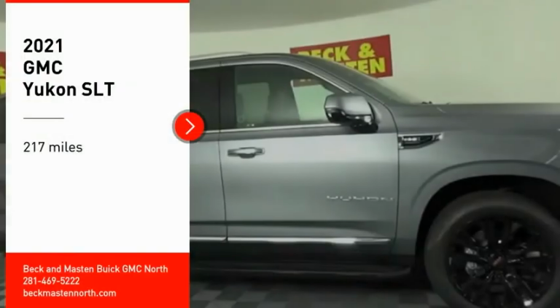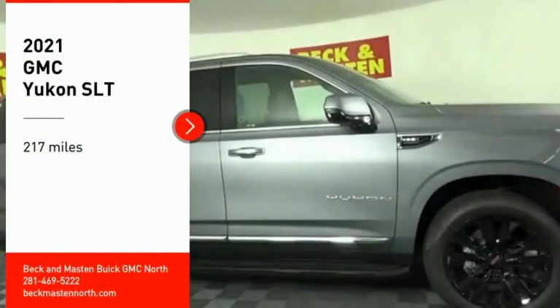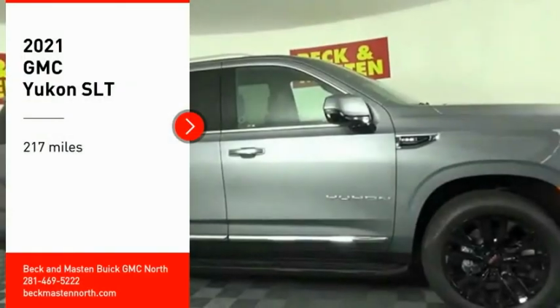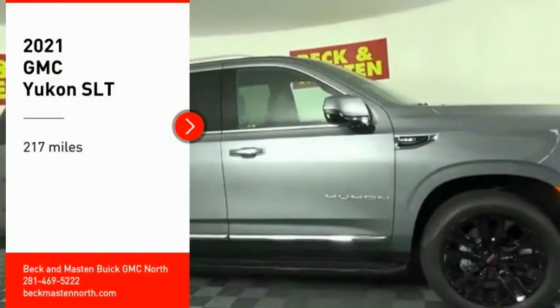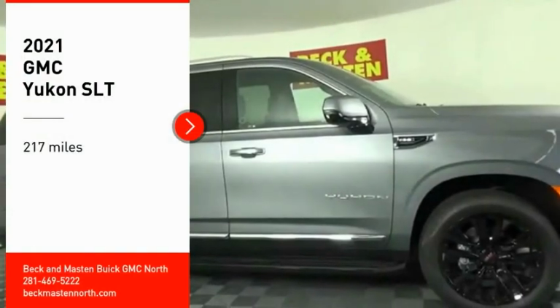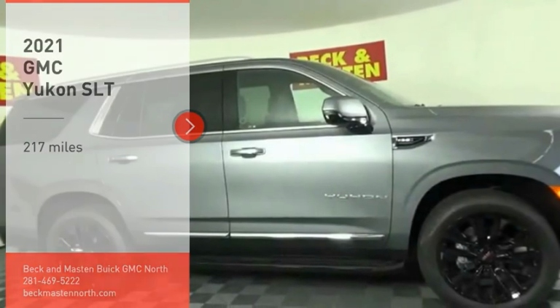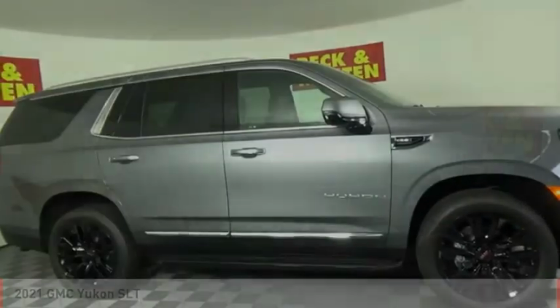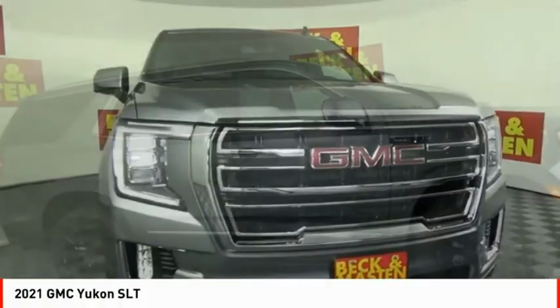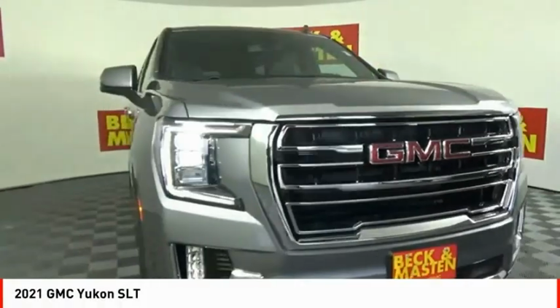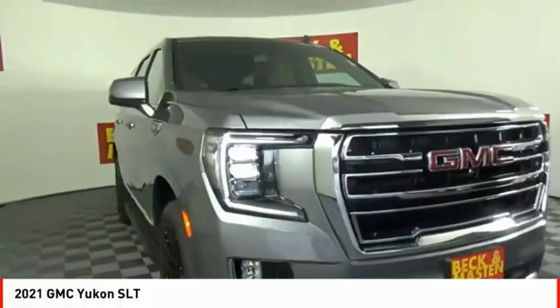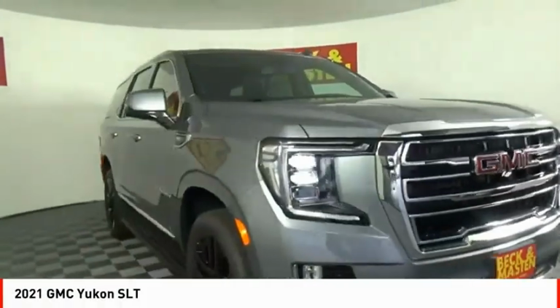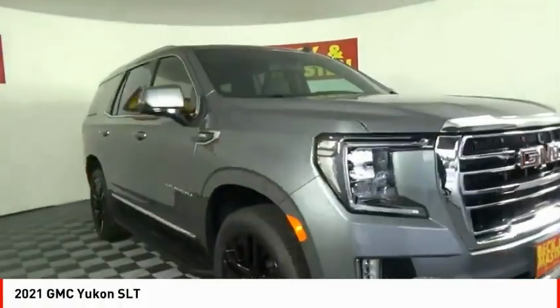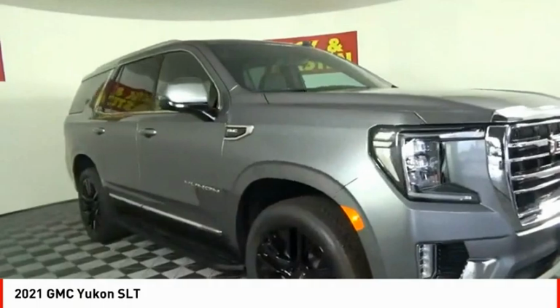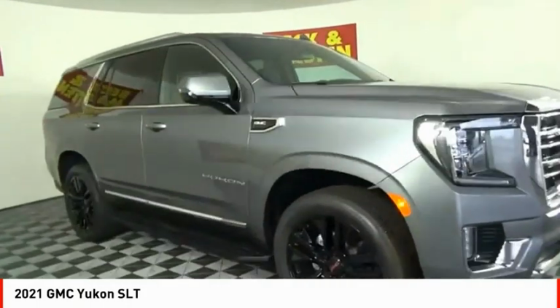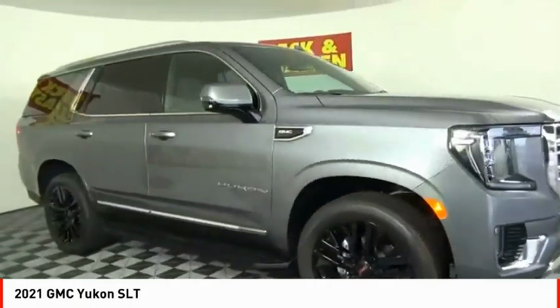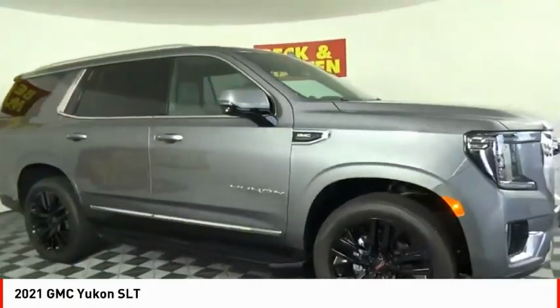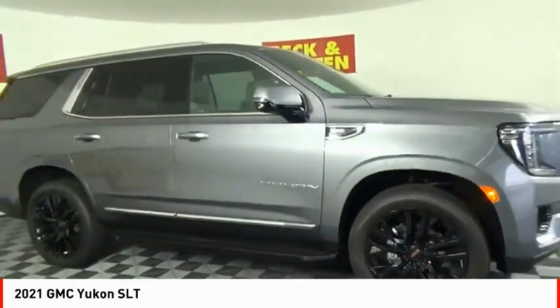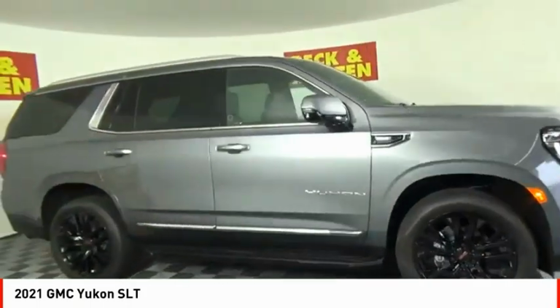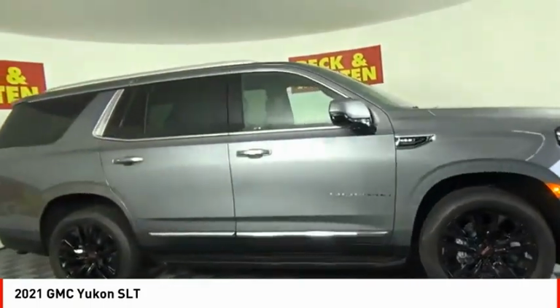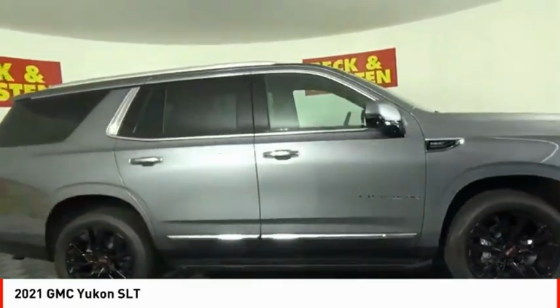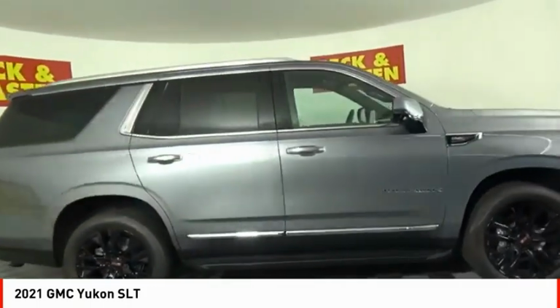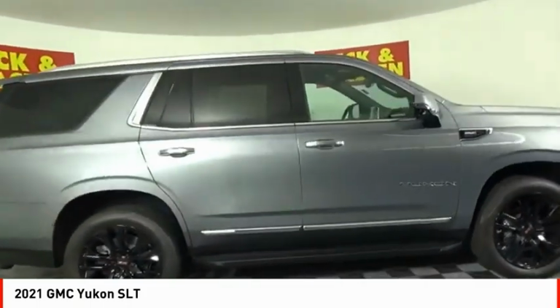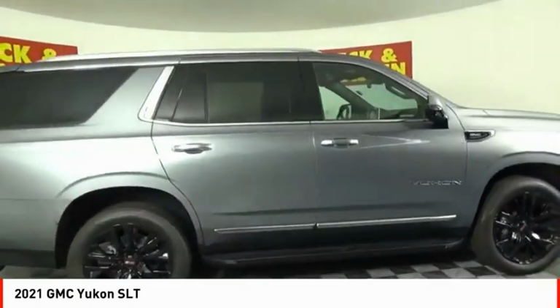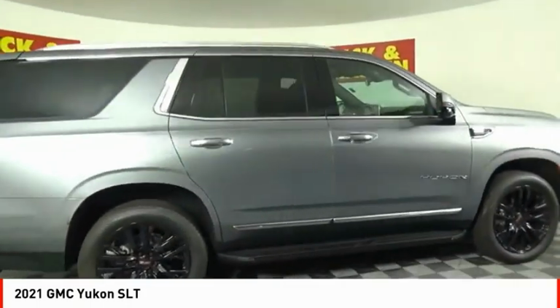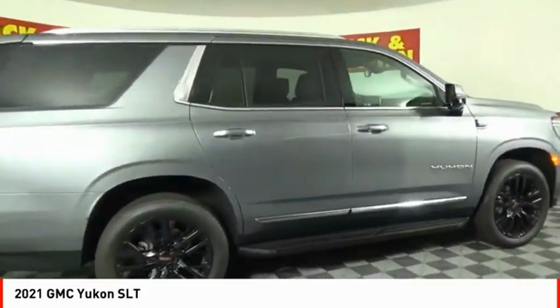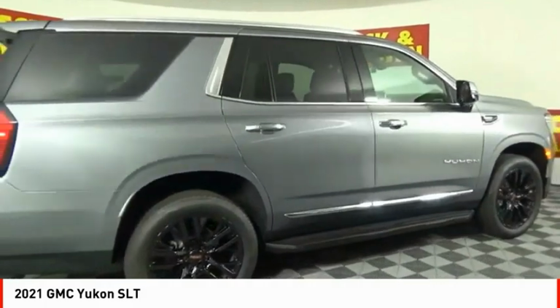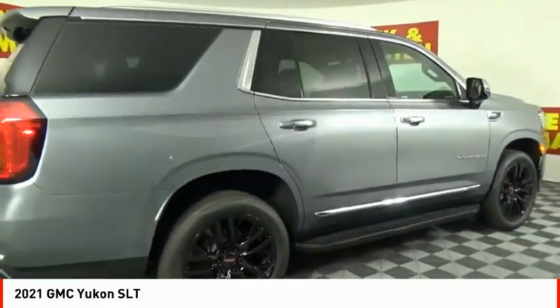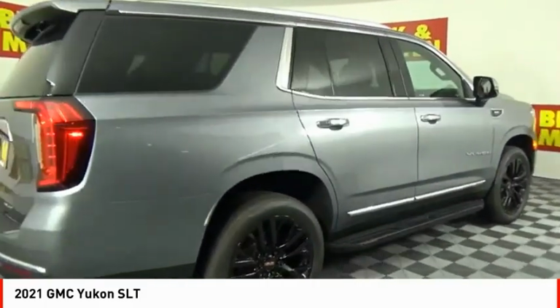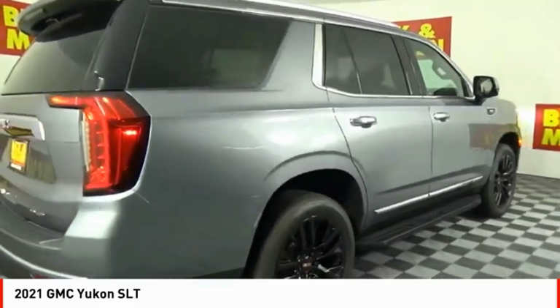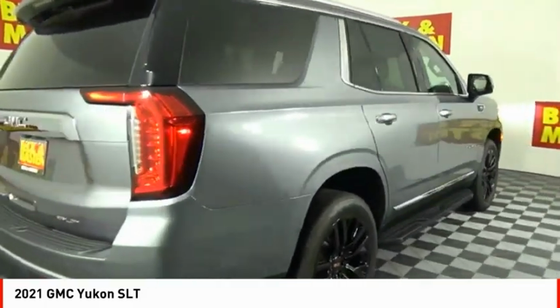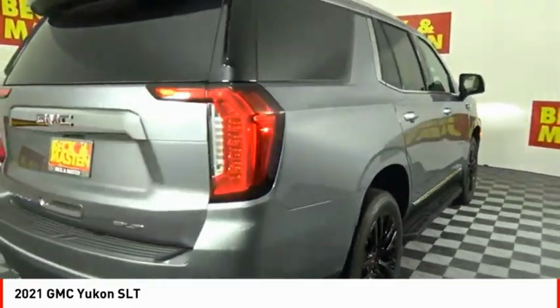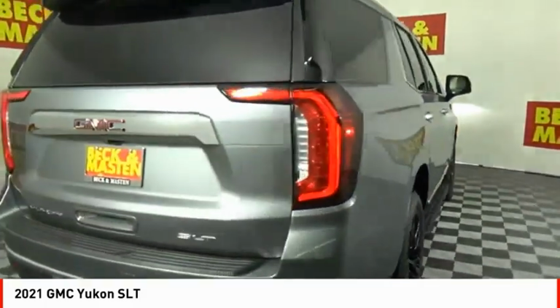Make a great choice today with the 2021 Yukon. Peace of mind comes standard with GMC's 100,000 mile, 5-year powertrain warranty and Yukon's 5-star frontal crash test rating.